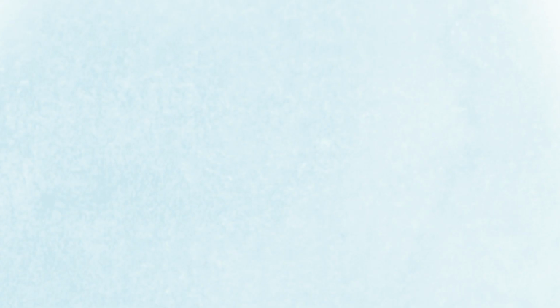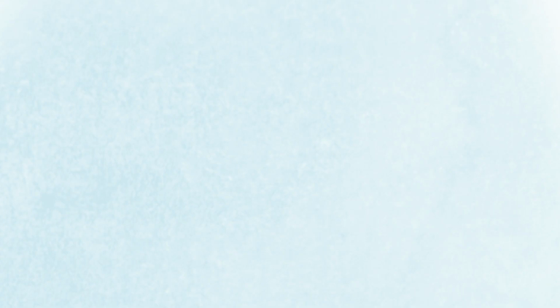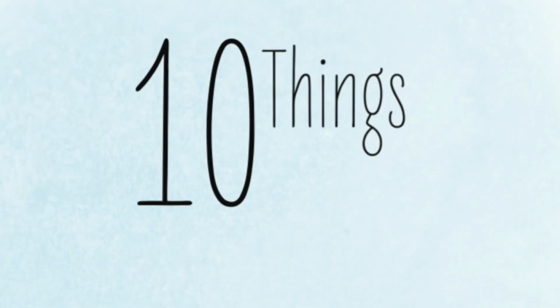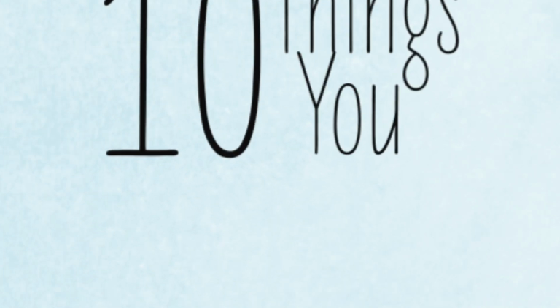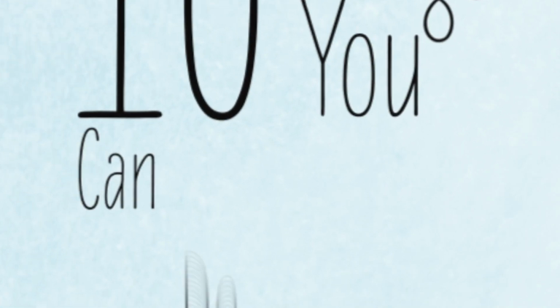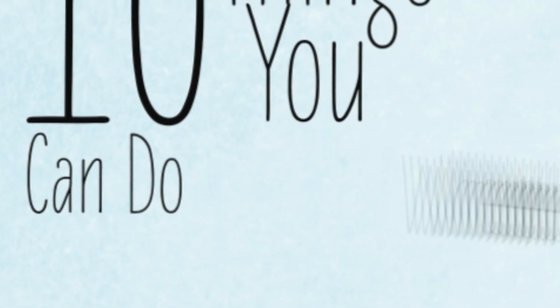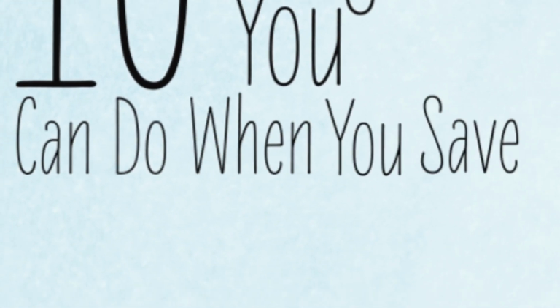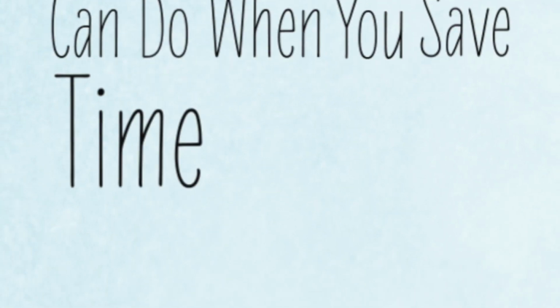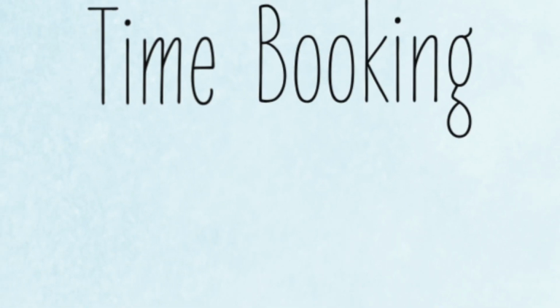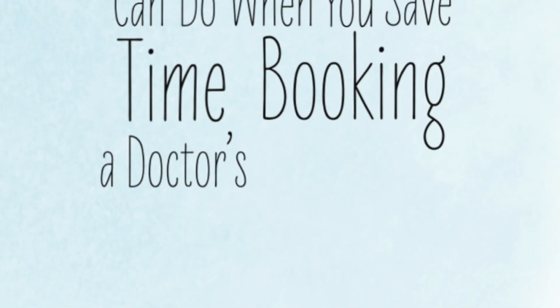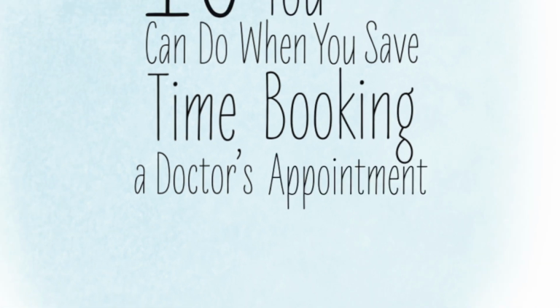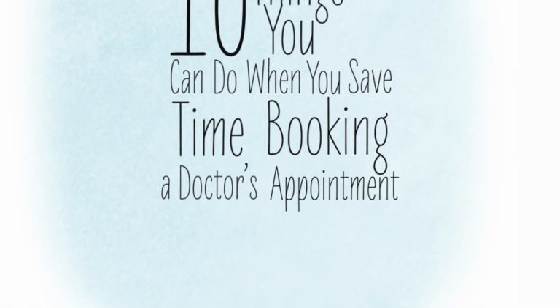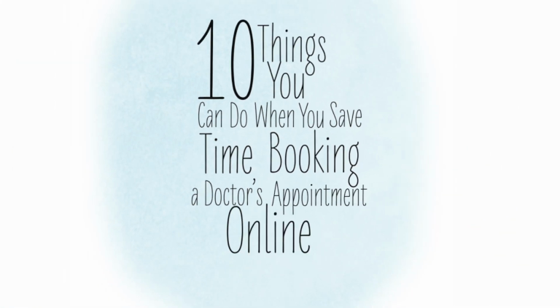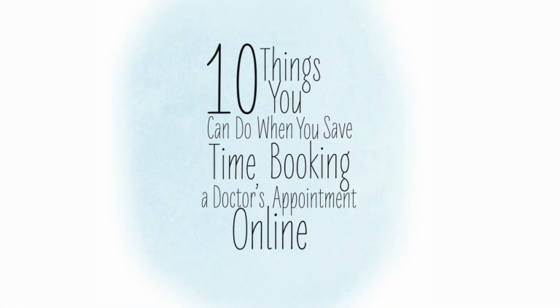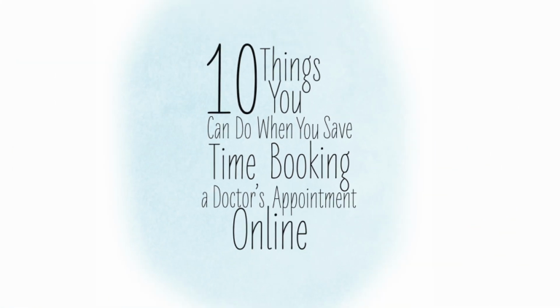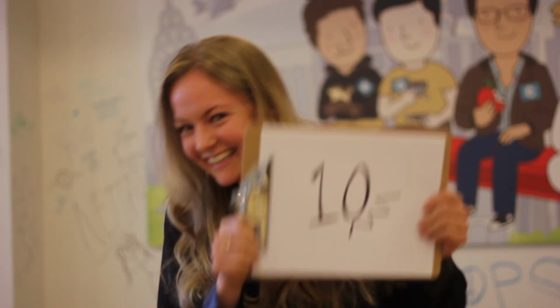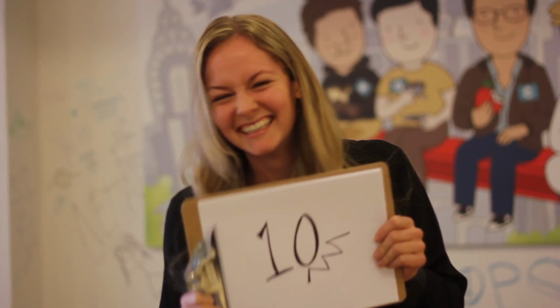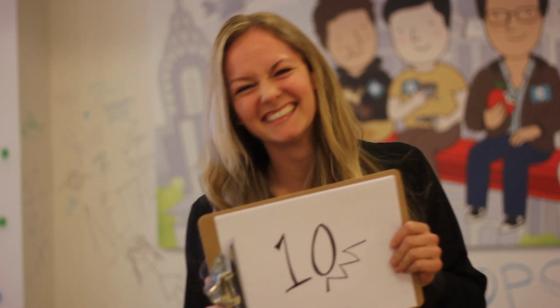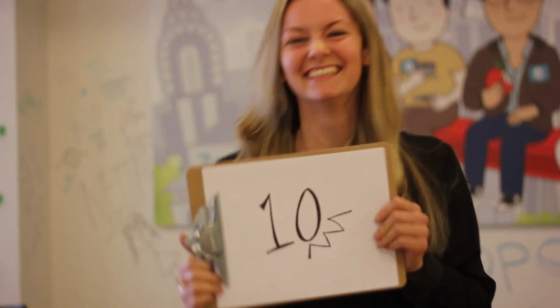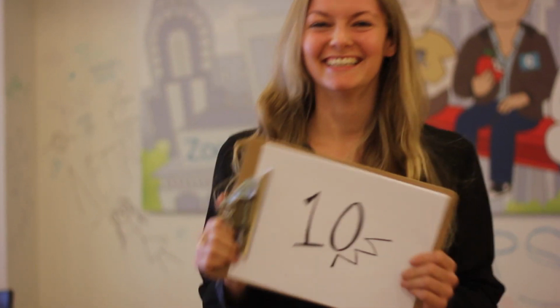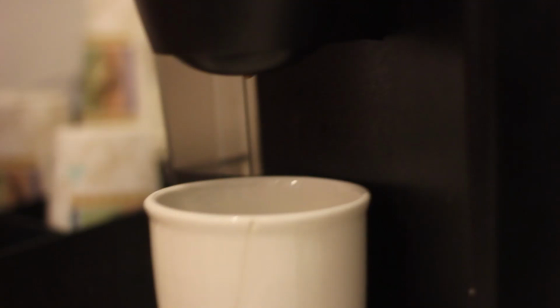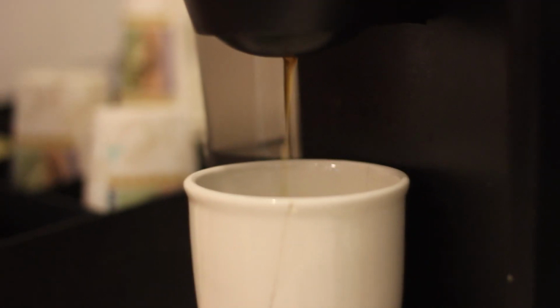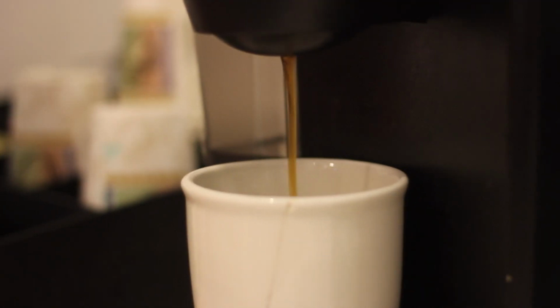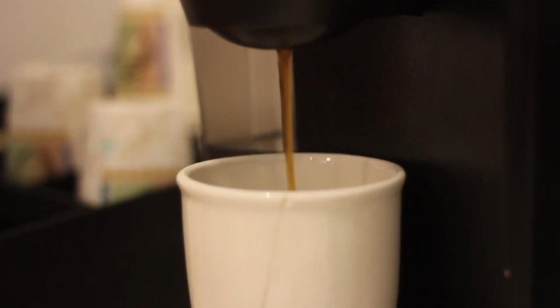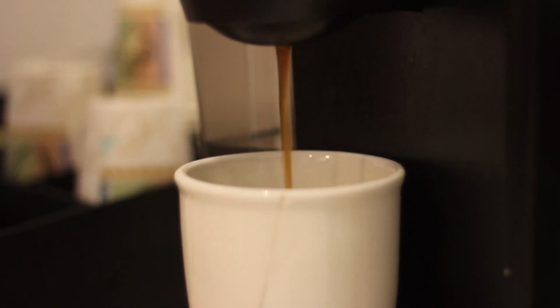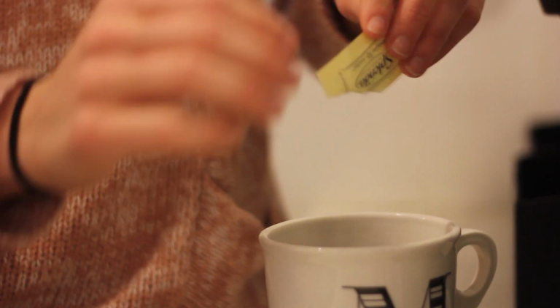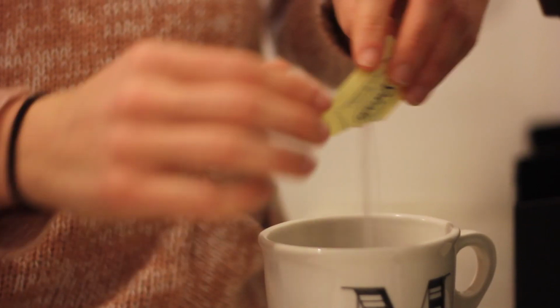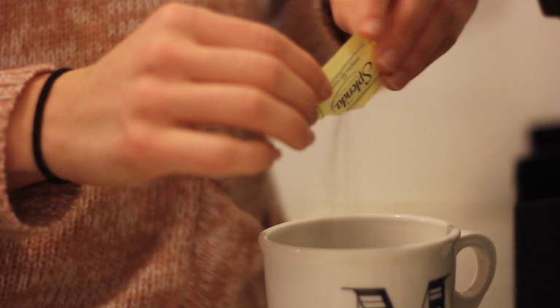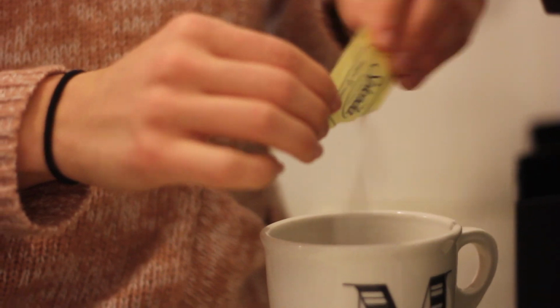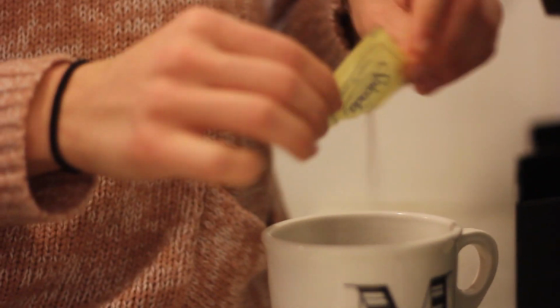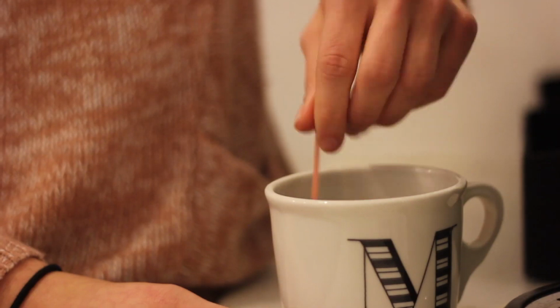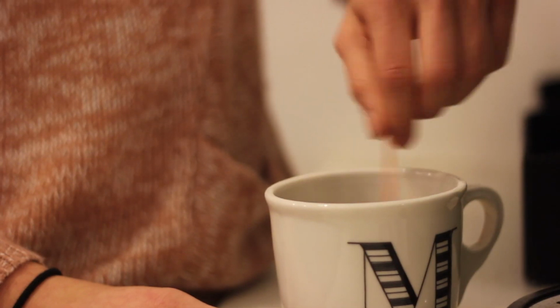Here are 10 things you can do when you save time booking a doctor's appointment online. Number 10: enjoy a nice cup of Joe — or tea.